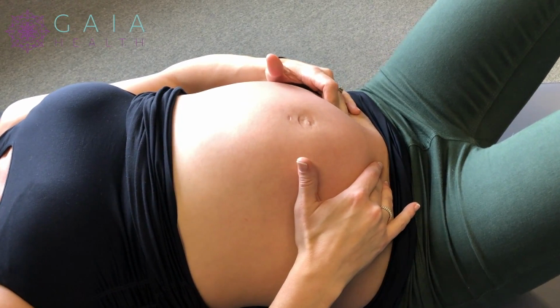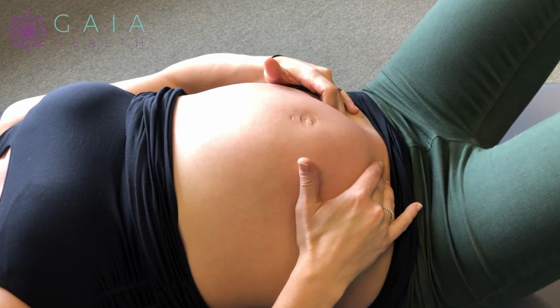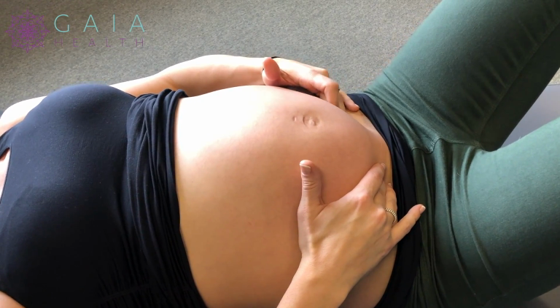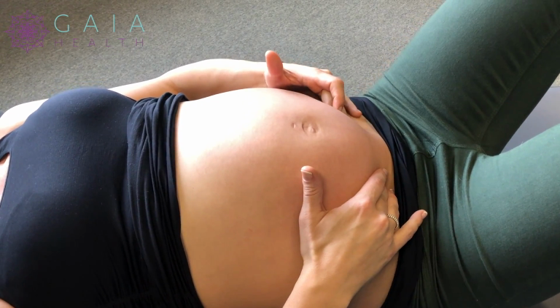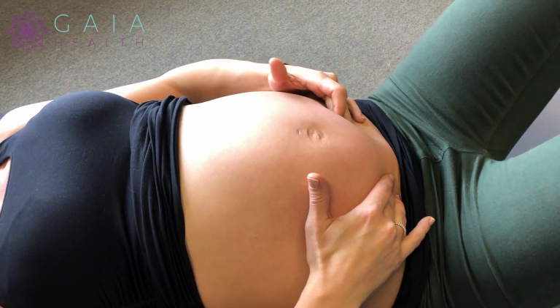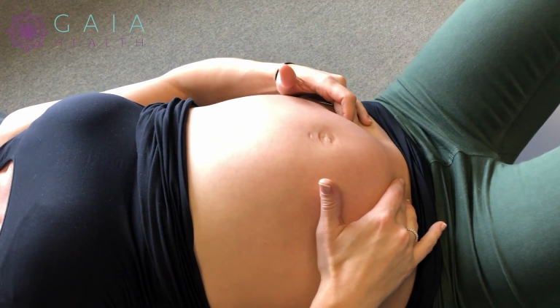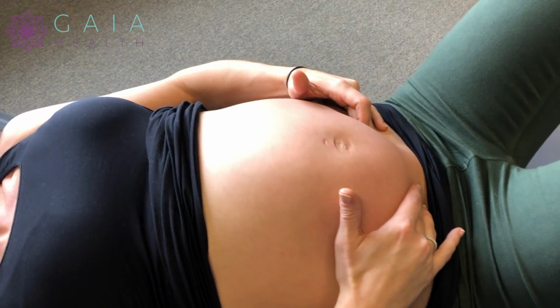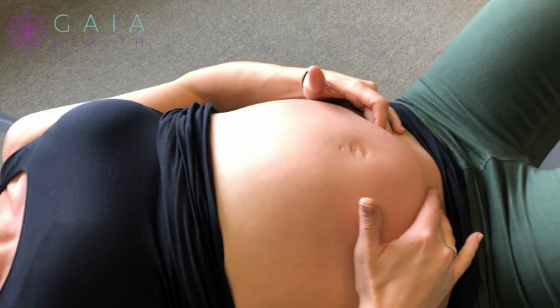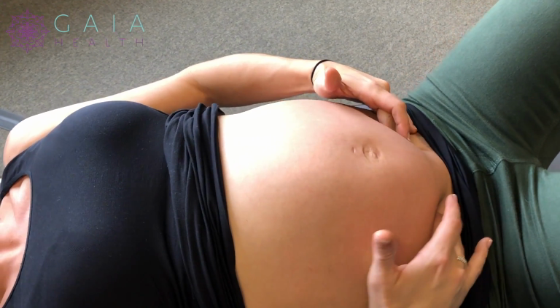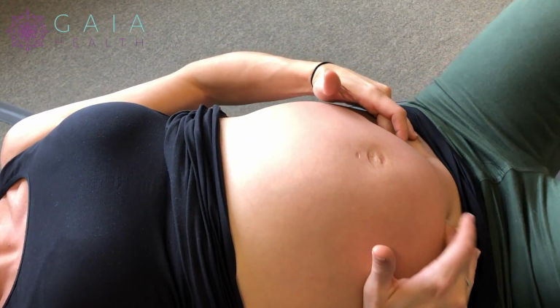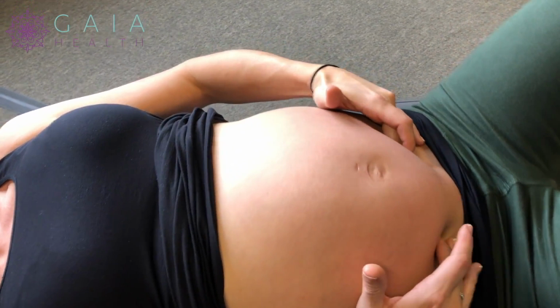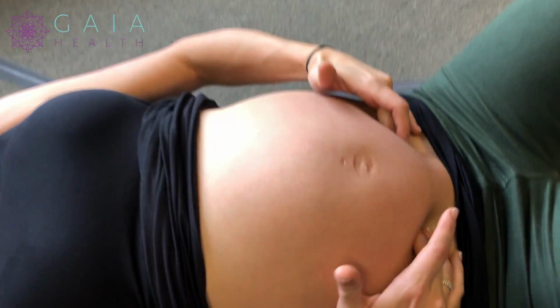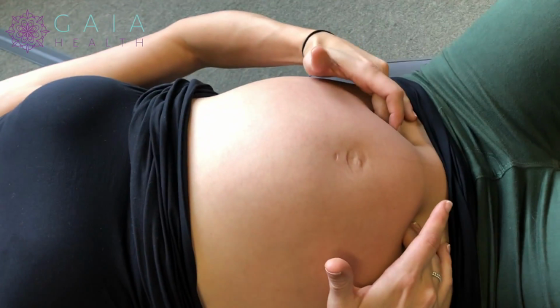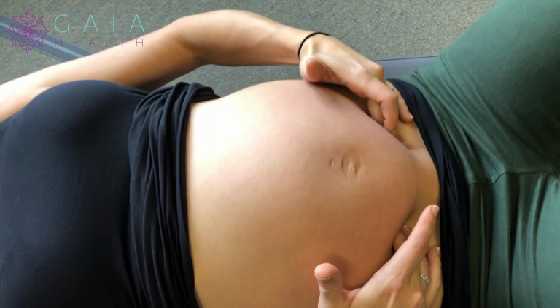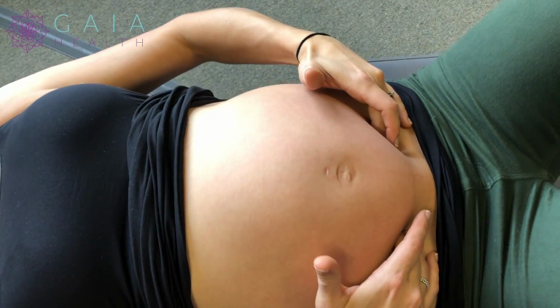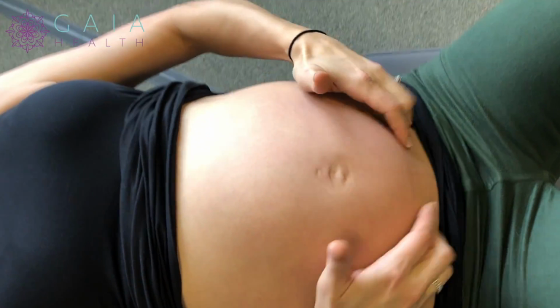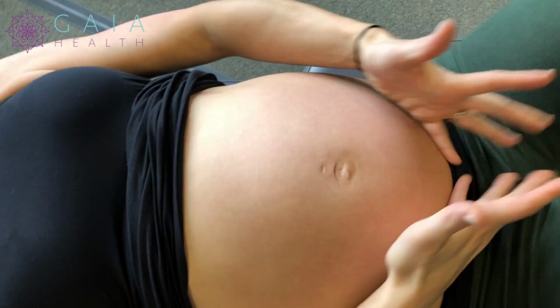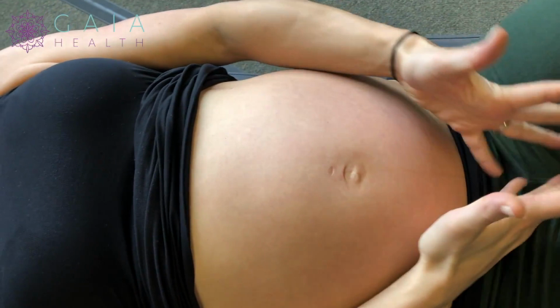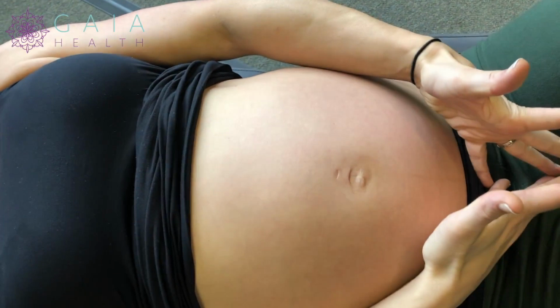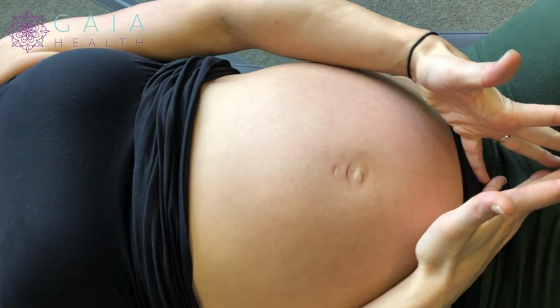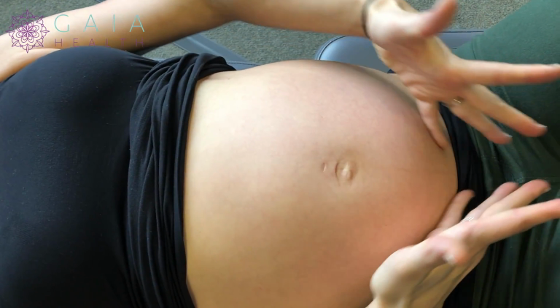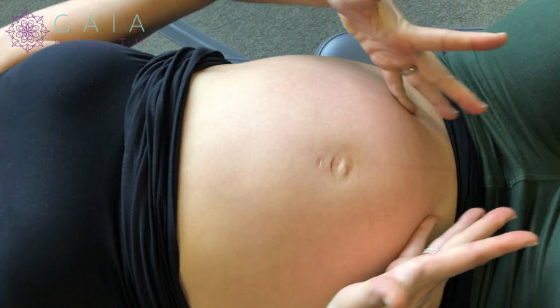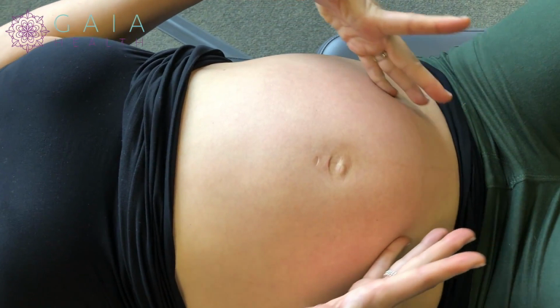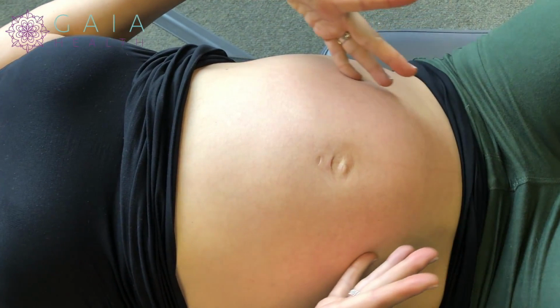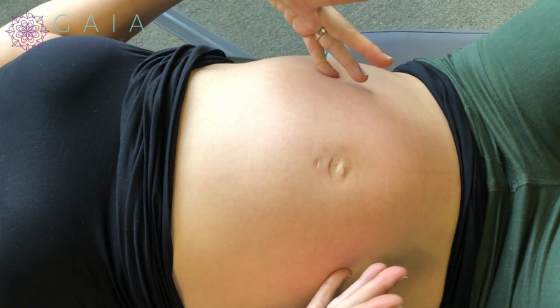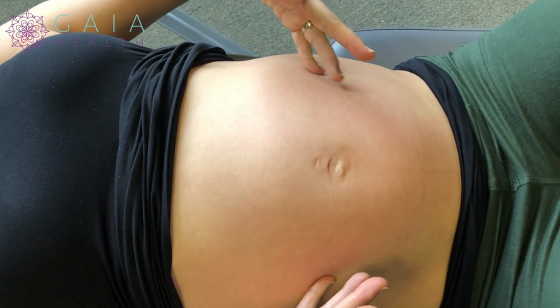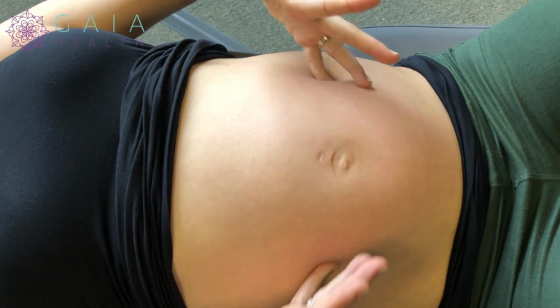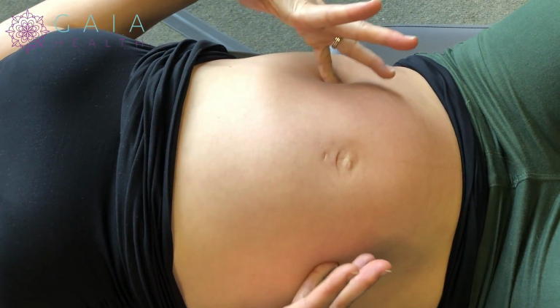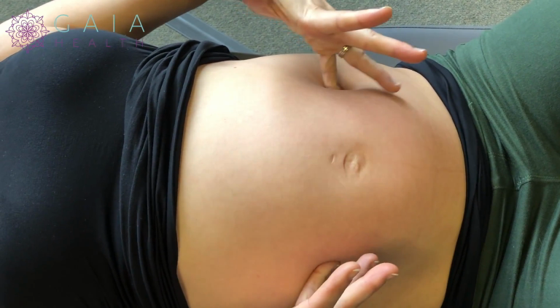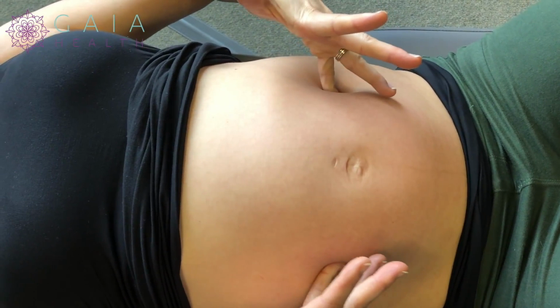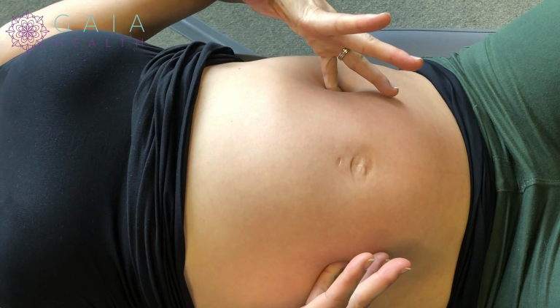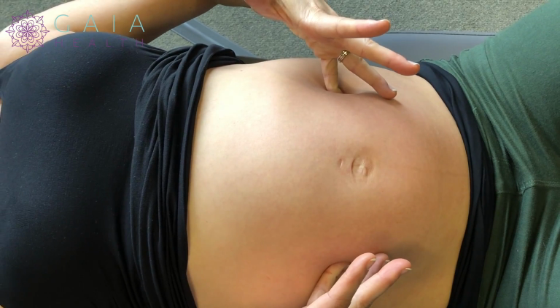Meet whatever pressure you can tolerate. Now I'm on both sides of my round ligament and they essentially go from here all the way up to right around here where they can be tender.